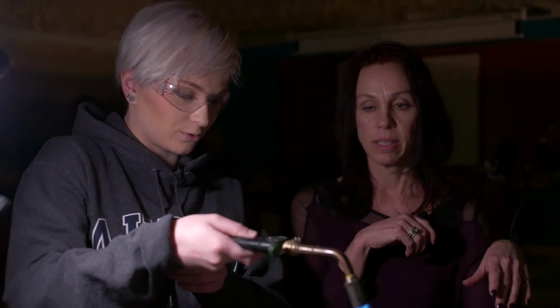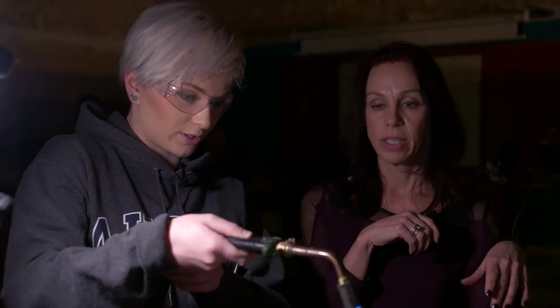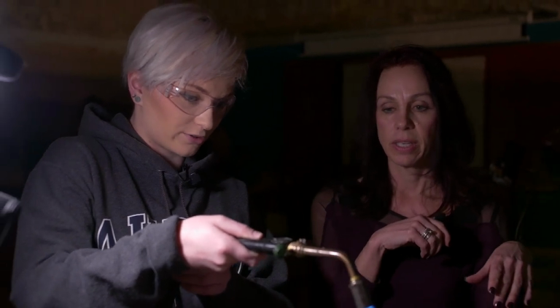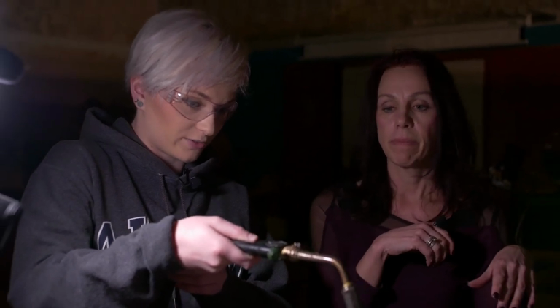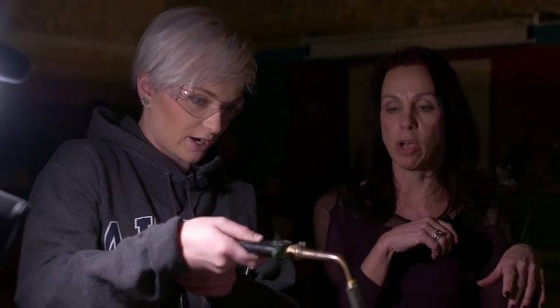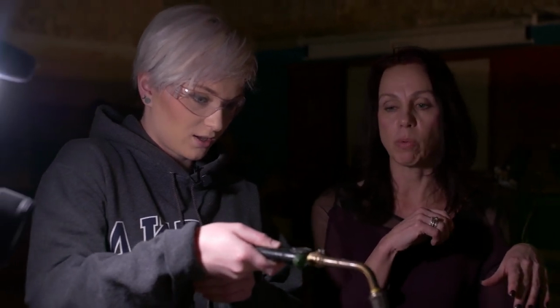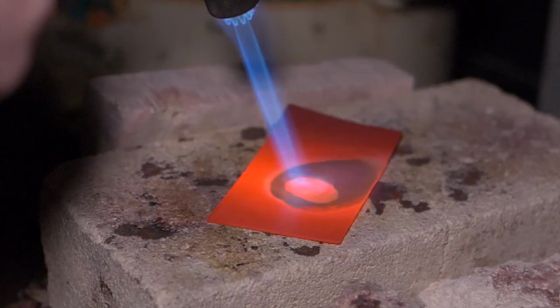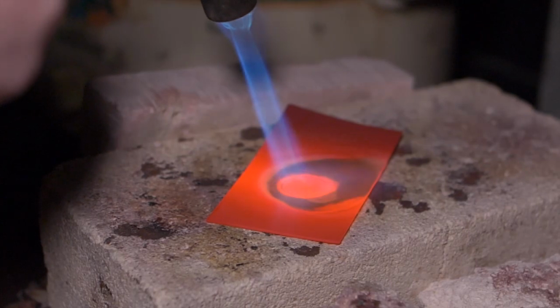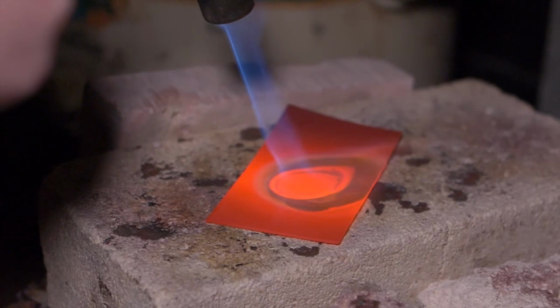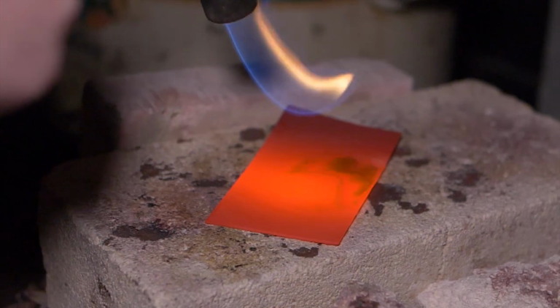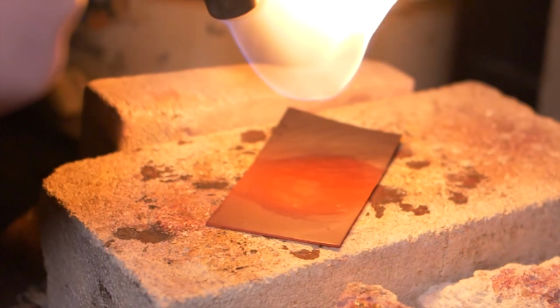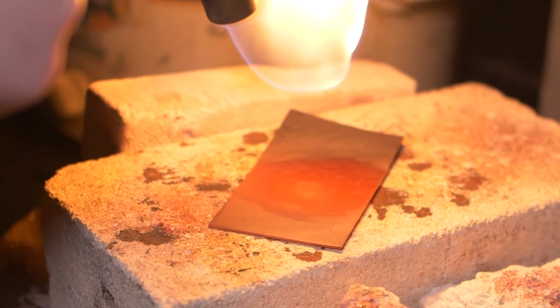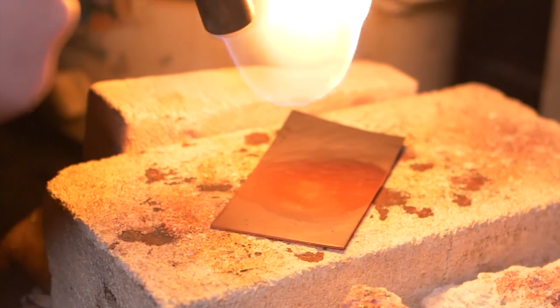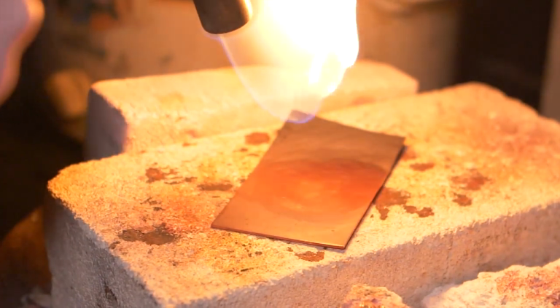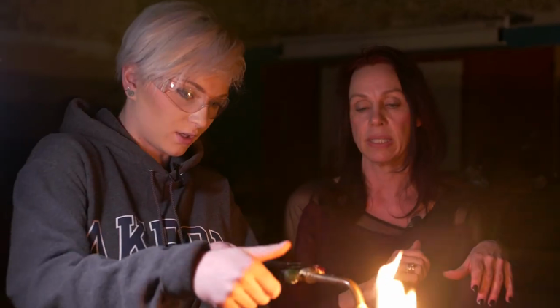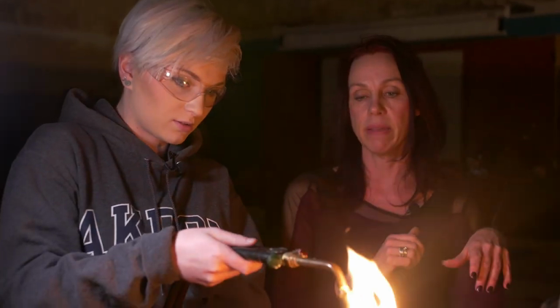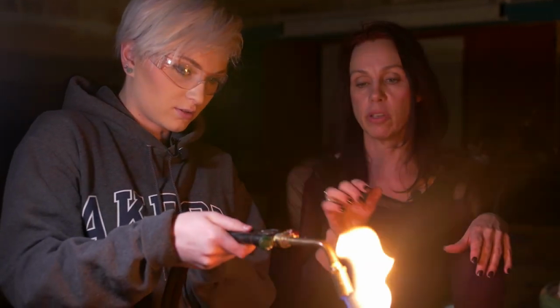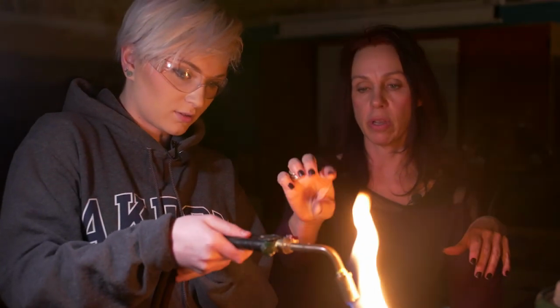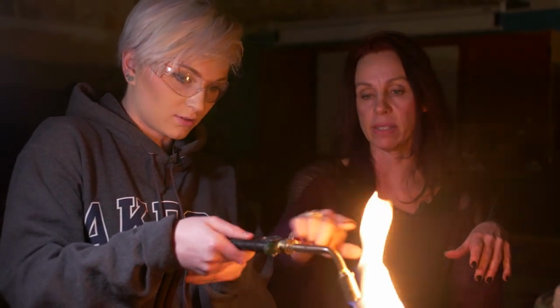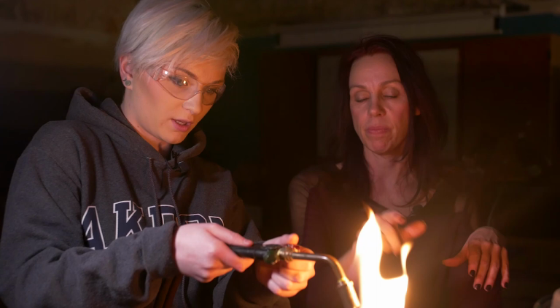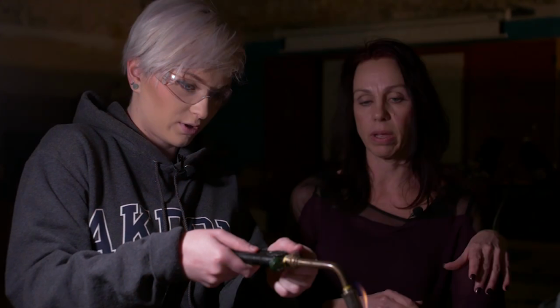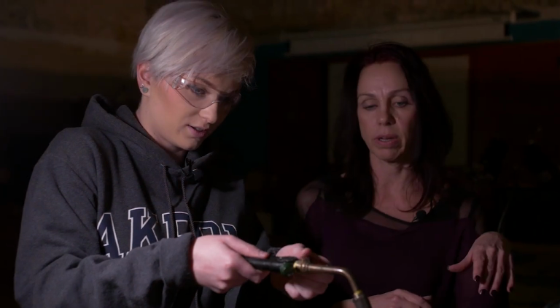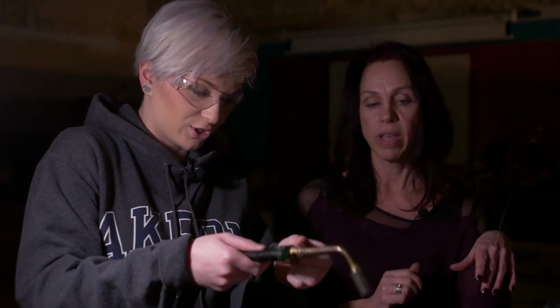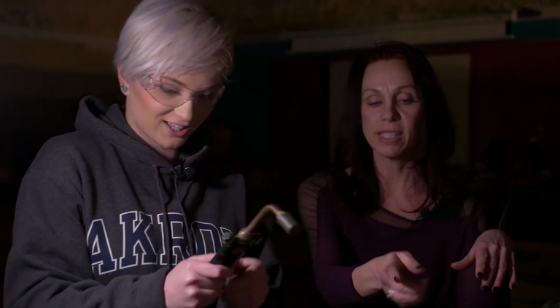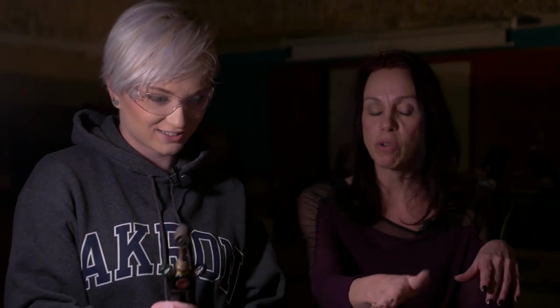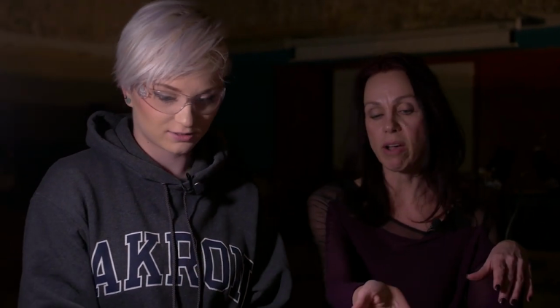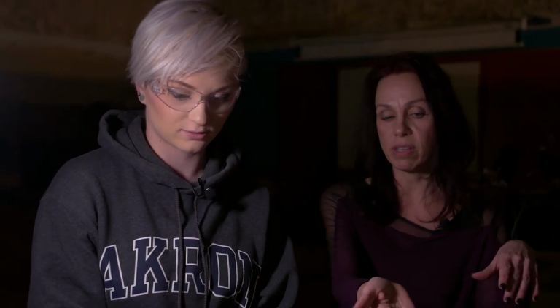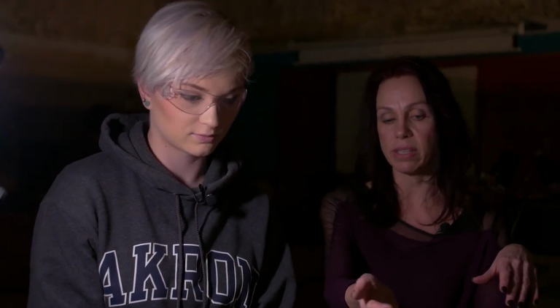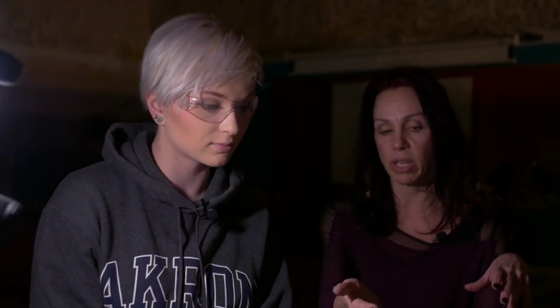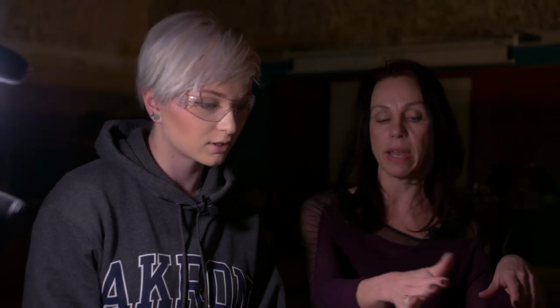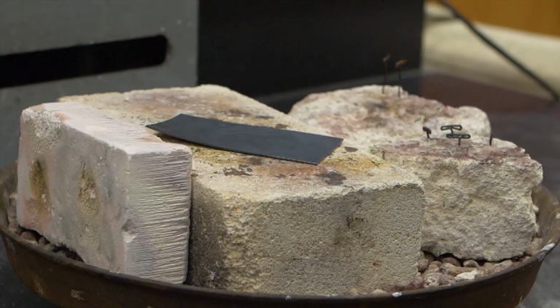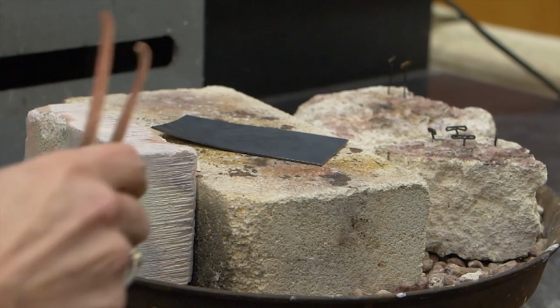Are we going to go ahead and turn this off now? Is it ready? Yeah — righty tight. You're going to go air first to the right, and then your gas. You can still see it right now — it's really hot and it's just starting to fade.